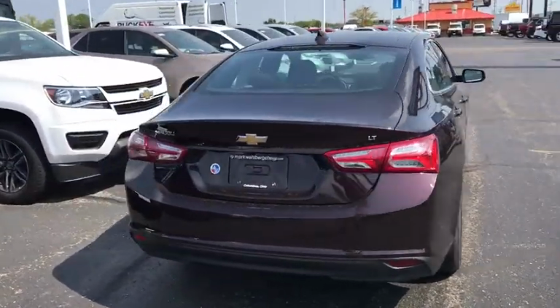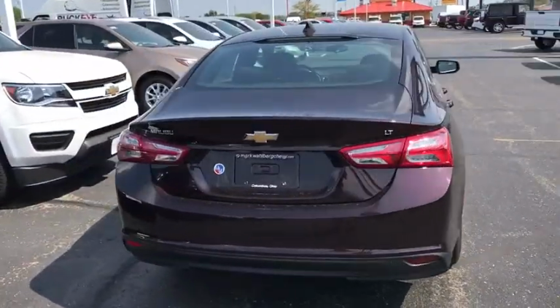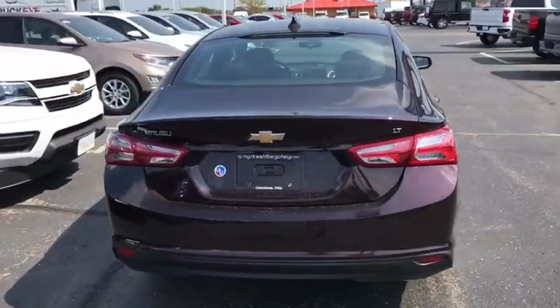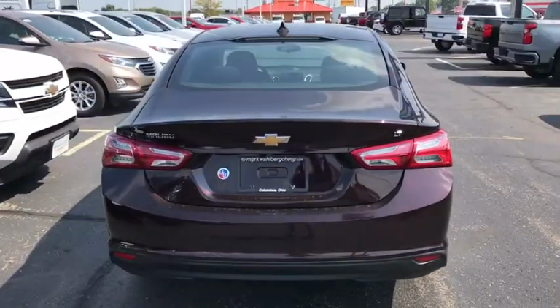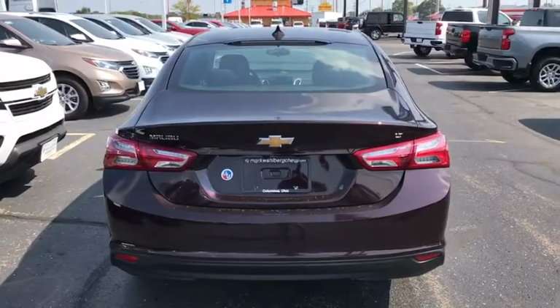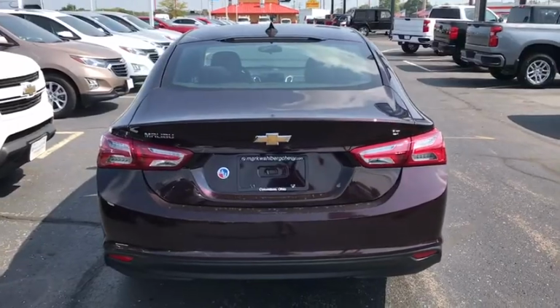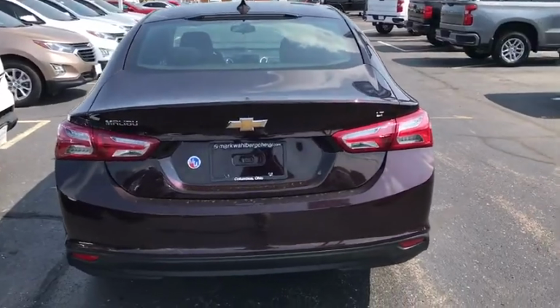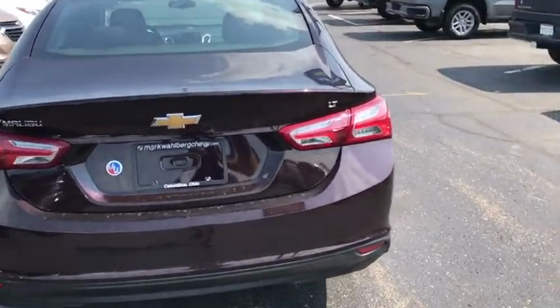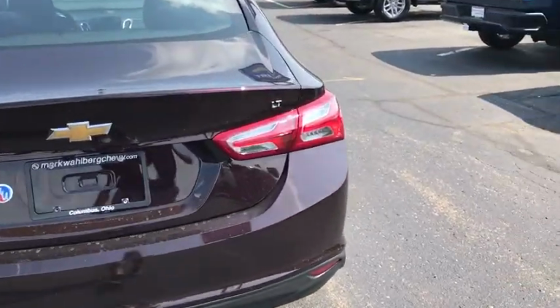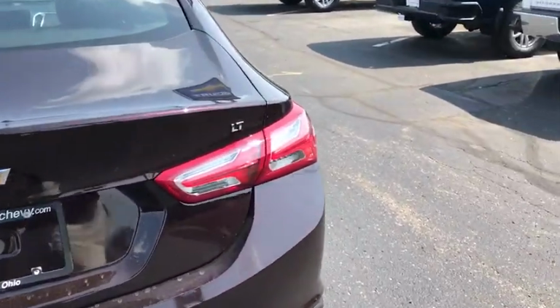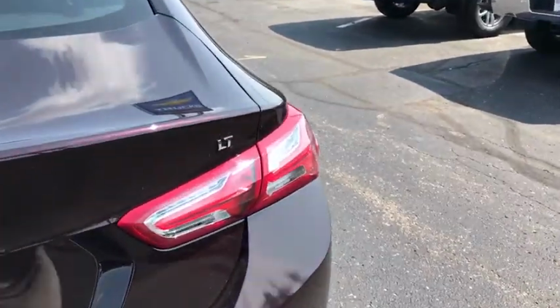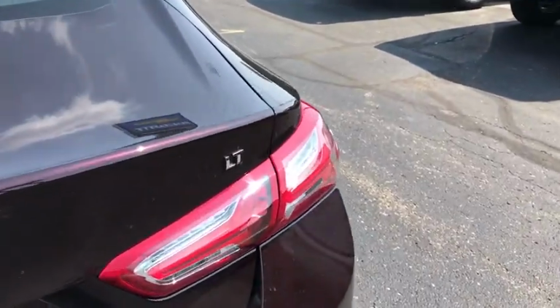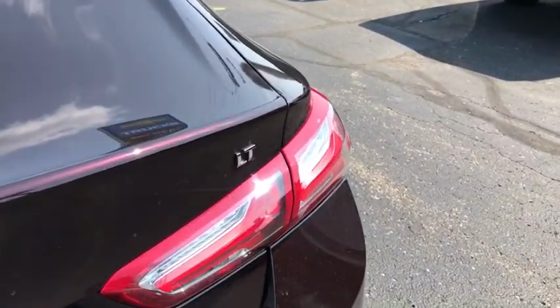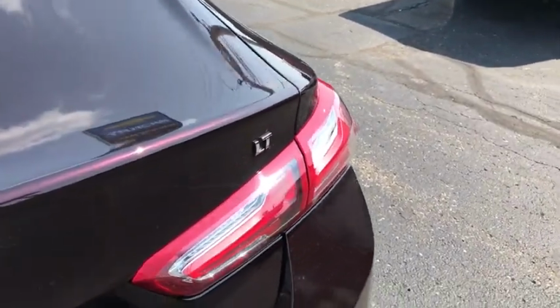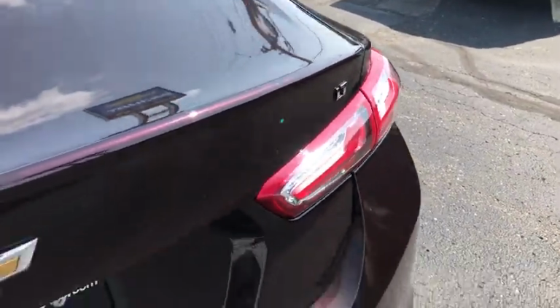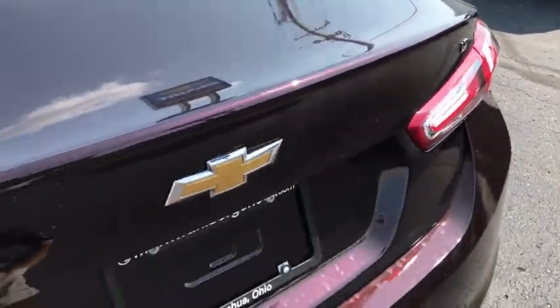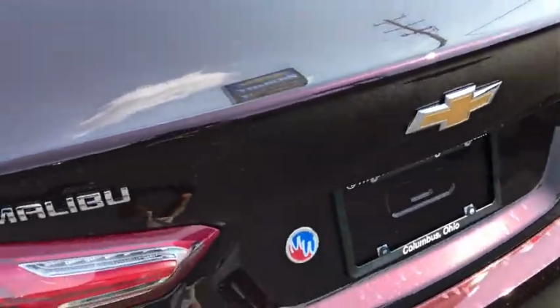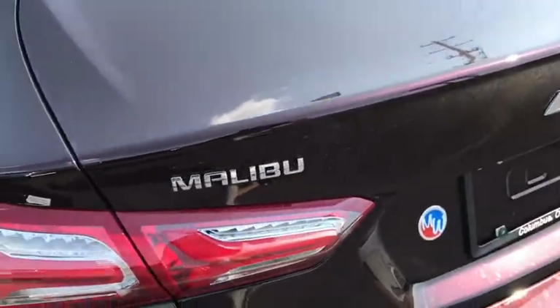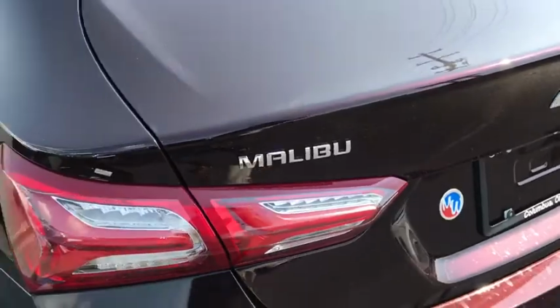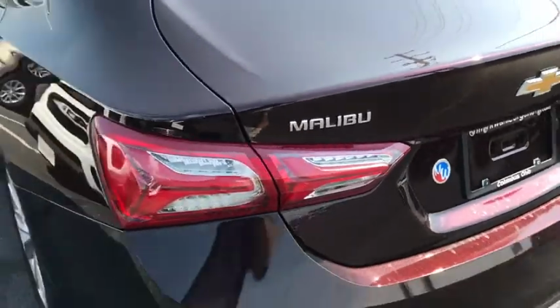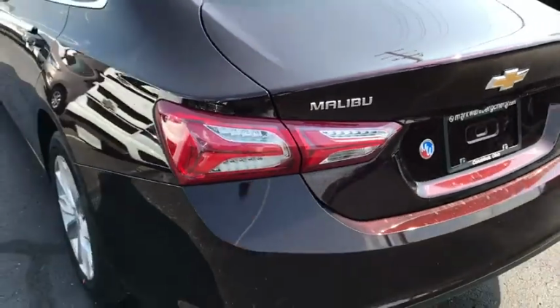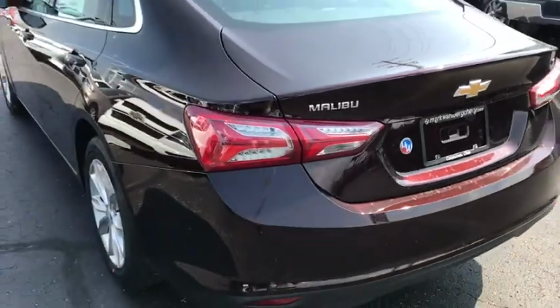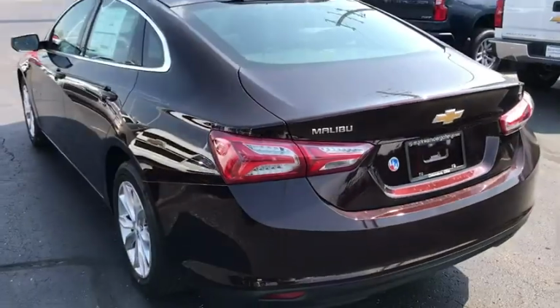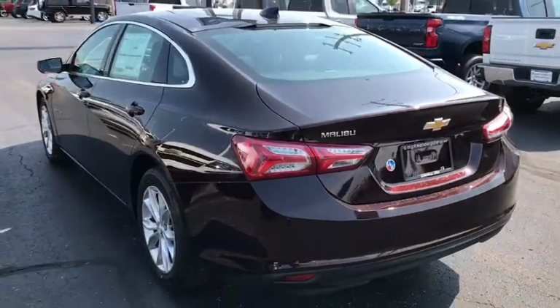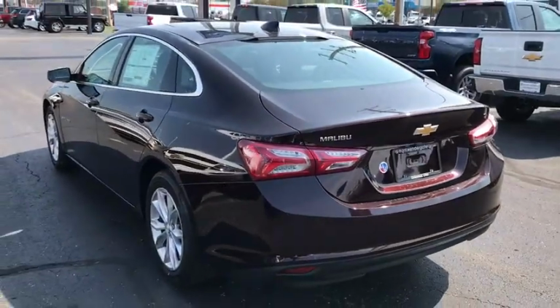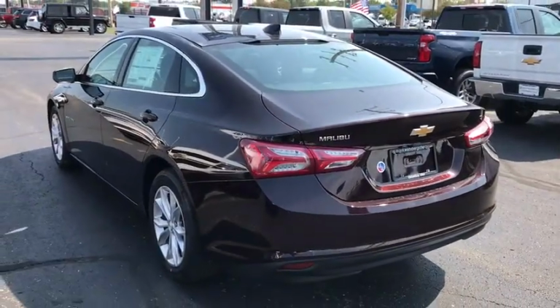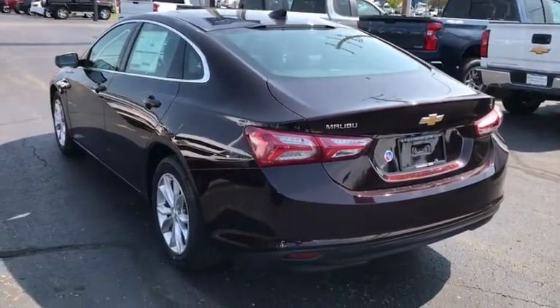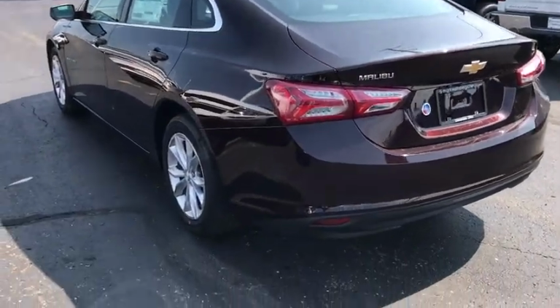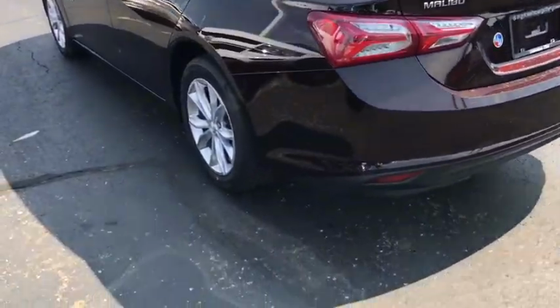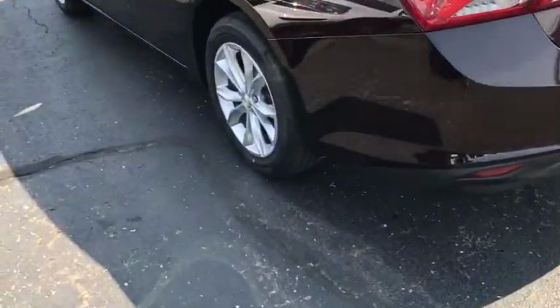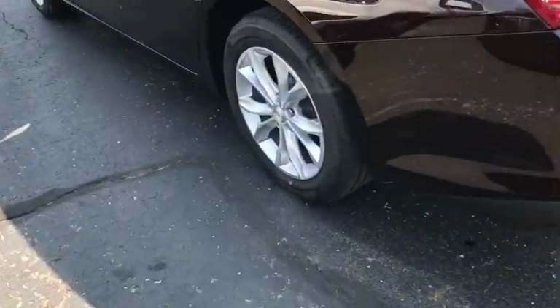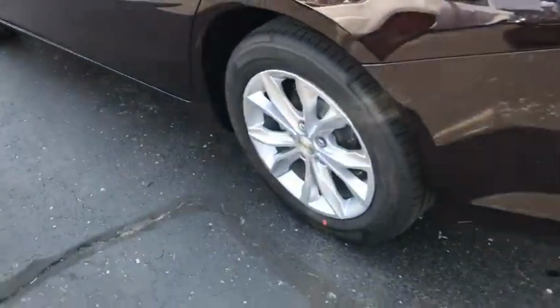Traction control, dual airbags, power steering, four-wheel disc brakes, center armrest, heated front driver and passenger seat, power windows, rear window defroster, security system.